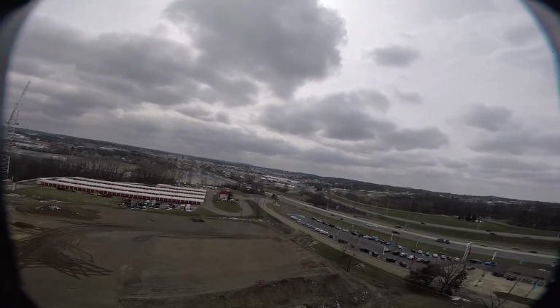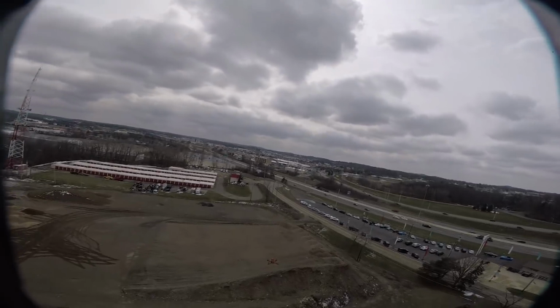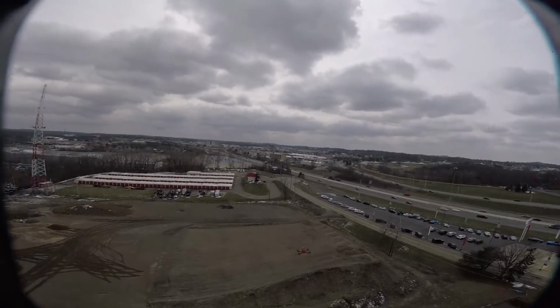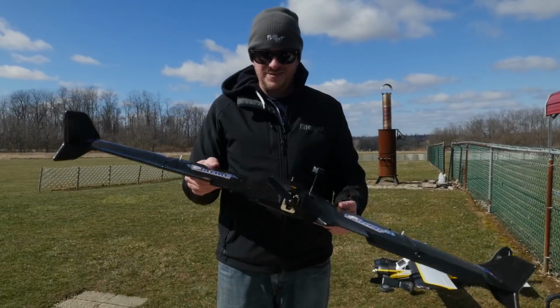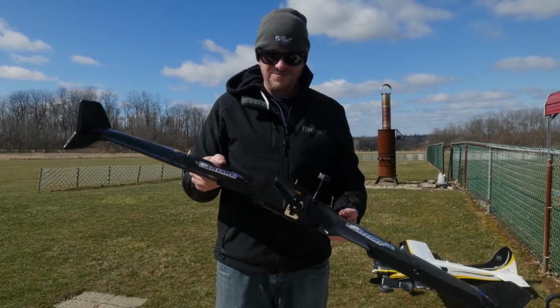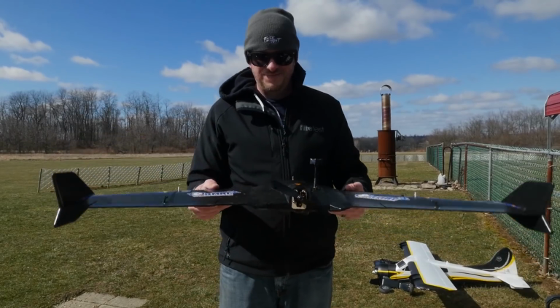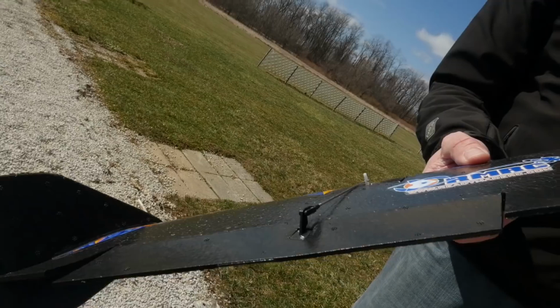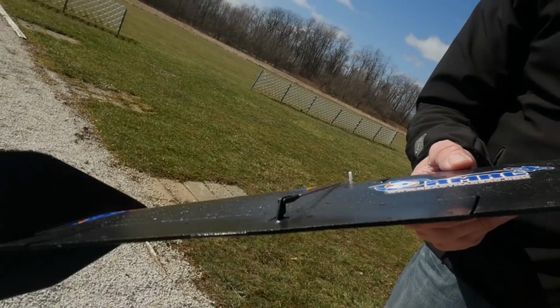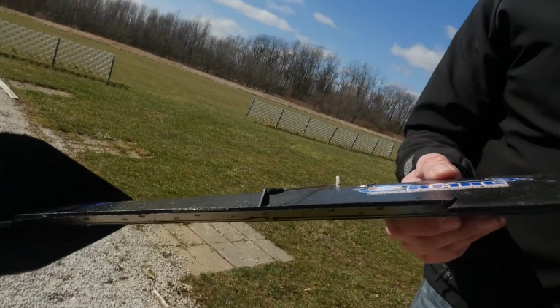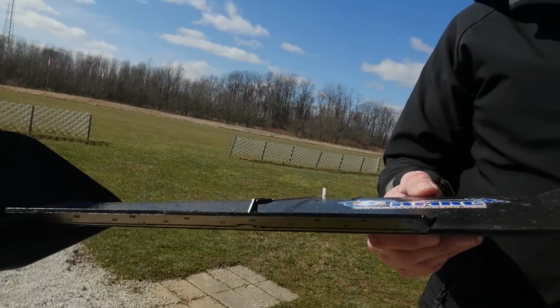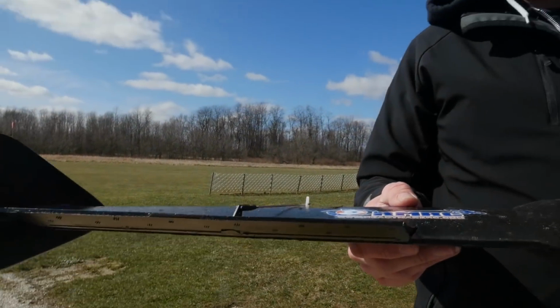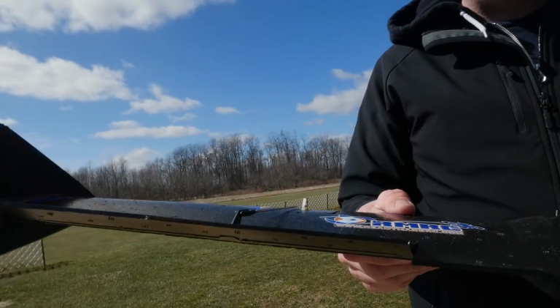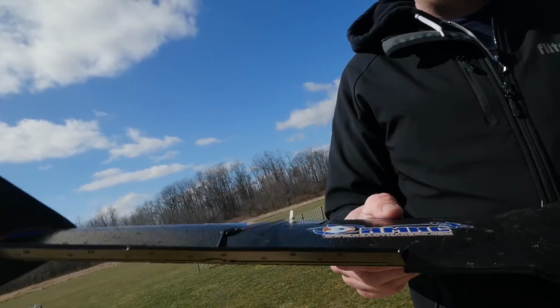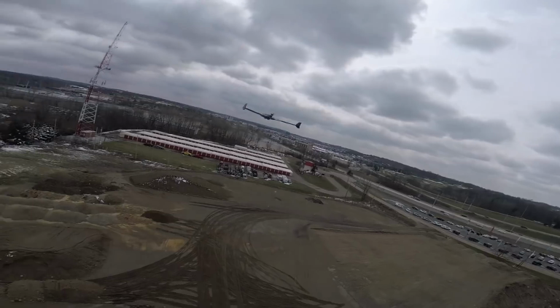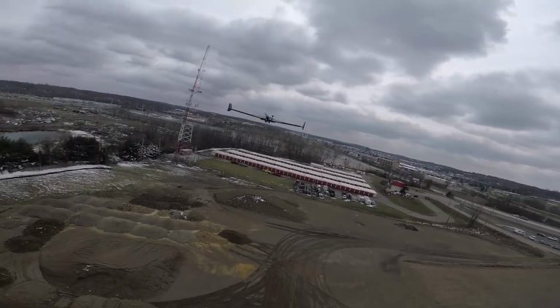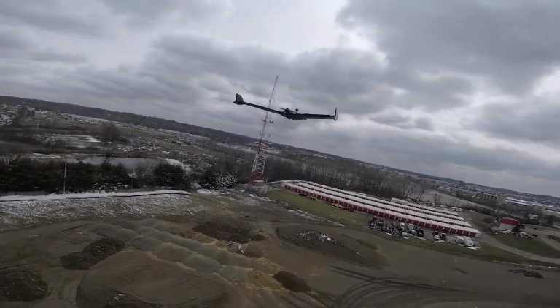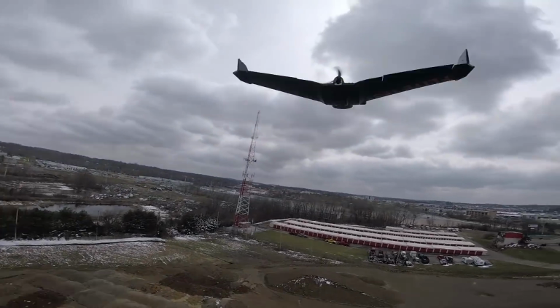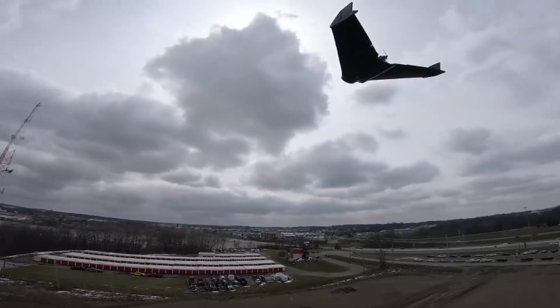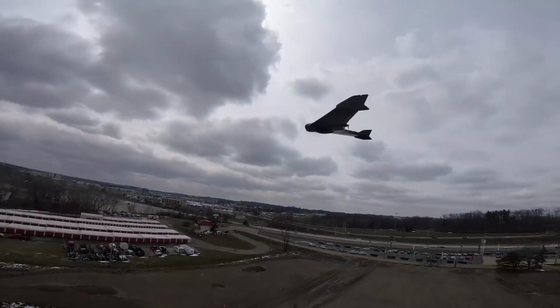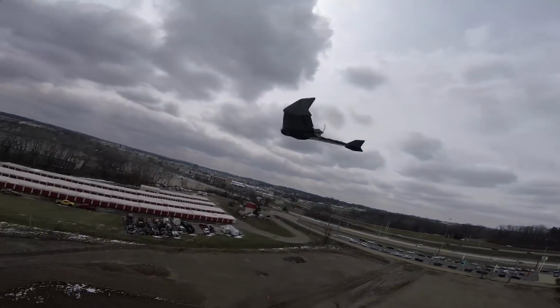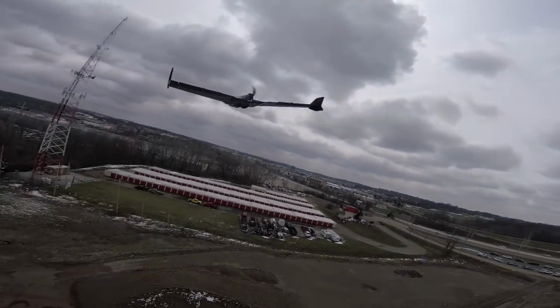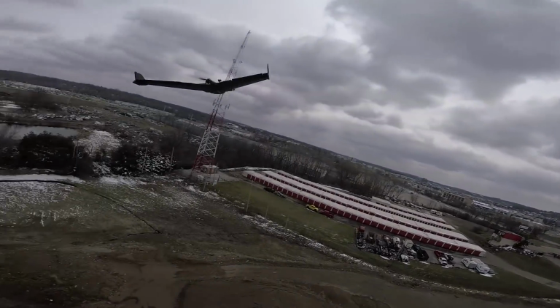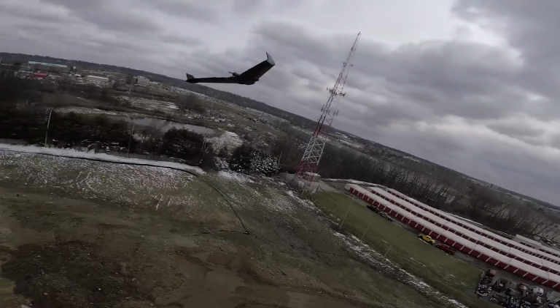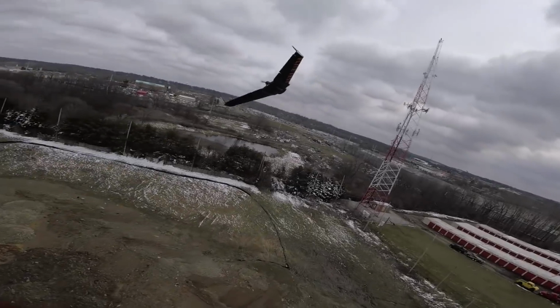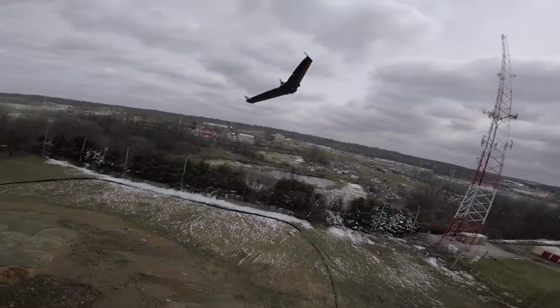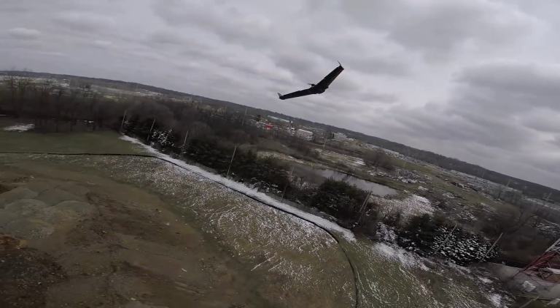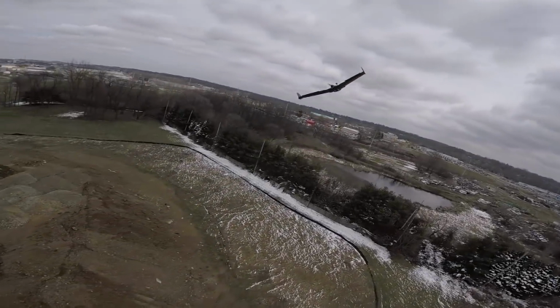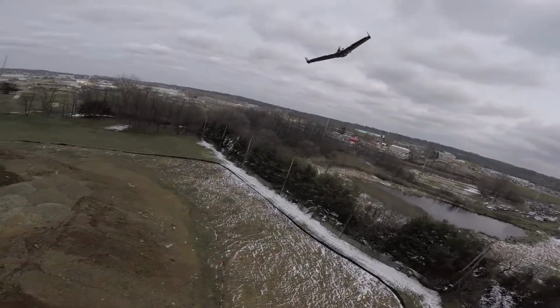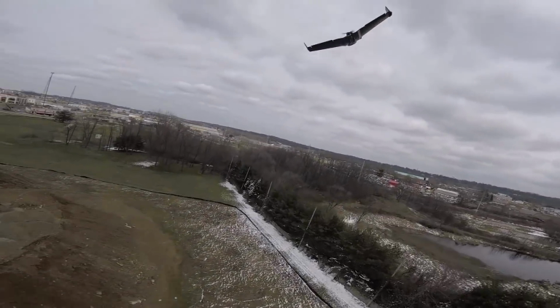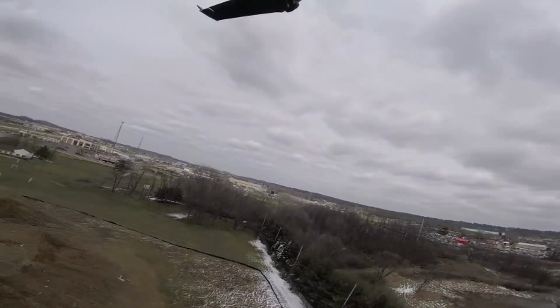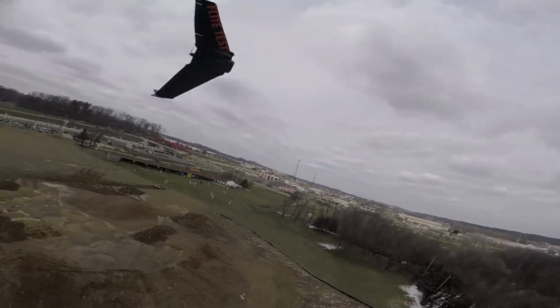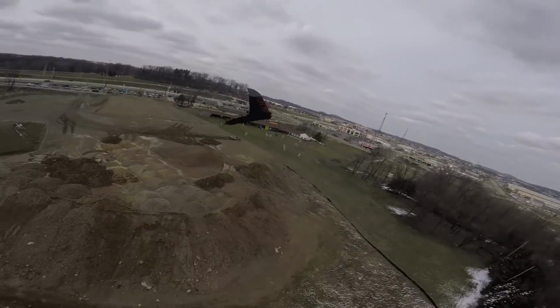Because it has that gyro stabilization, it really takes the guesswork out of flying a wing, which is really cool. We really wanted to test this out as a sub-$100 plug-and-fly. You're still going to need to put in your battery and receiver, but it's a lot of wing for under a hundred bucks.